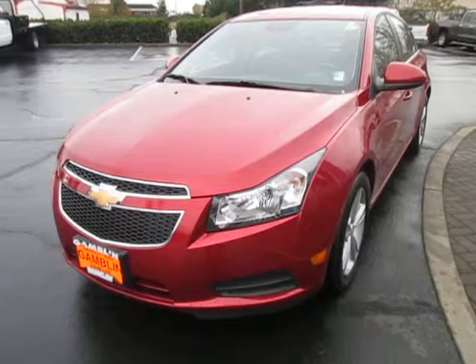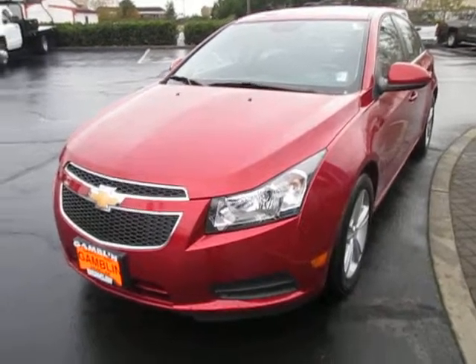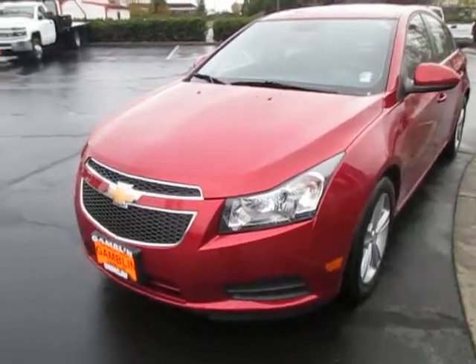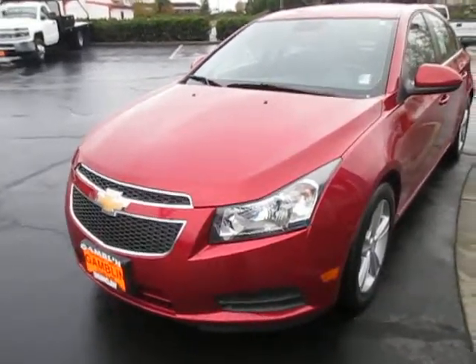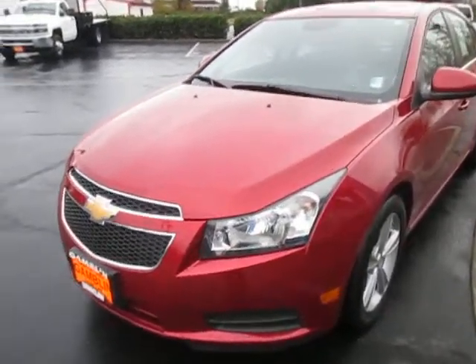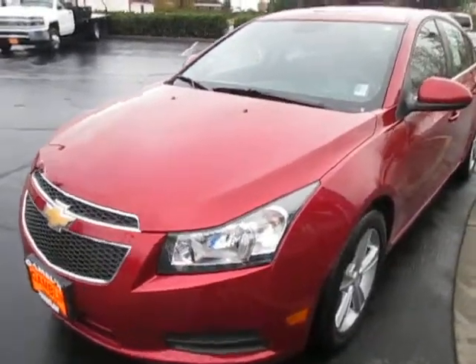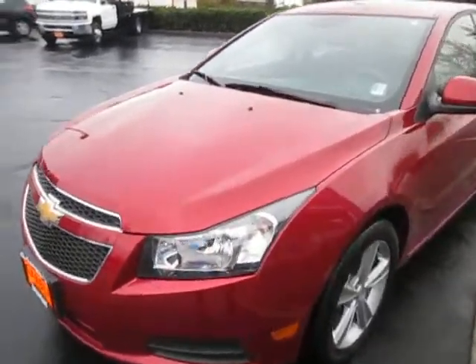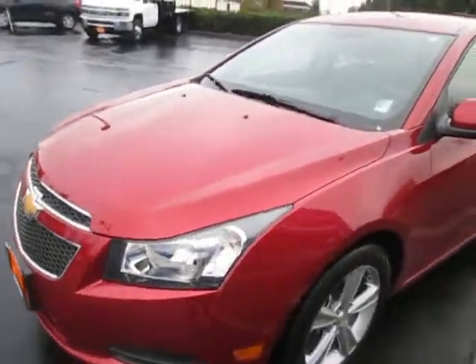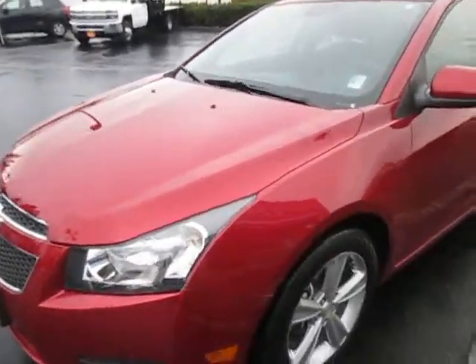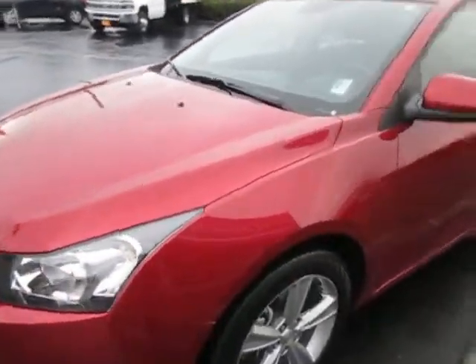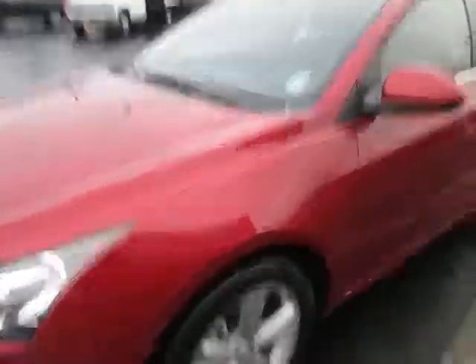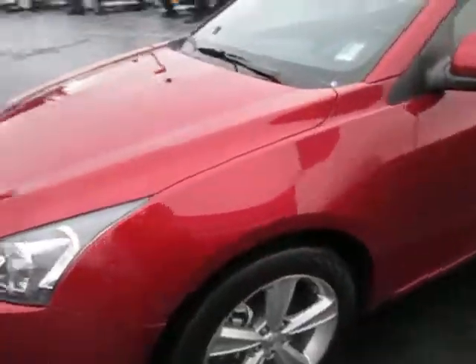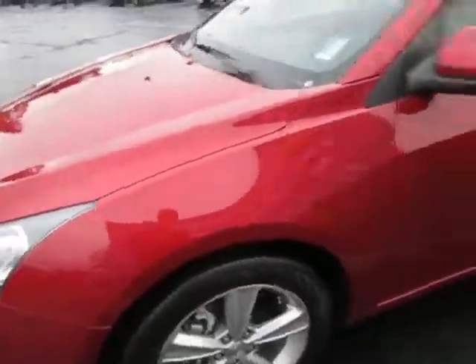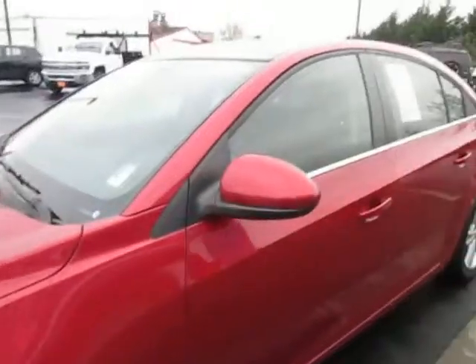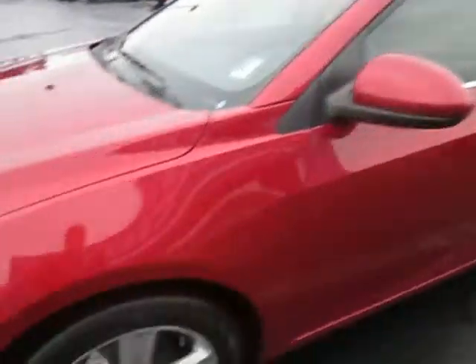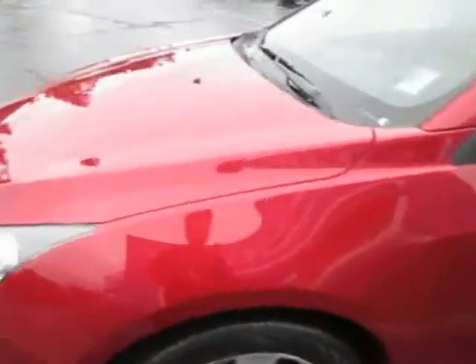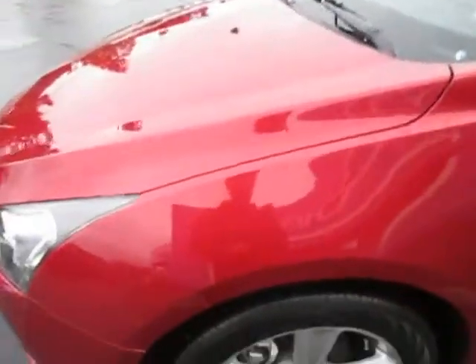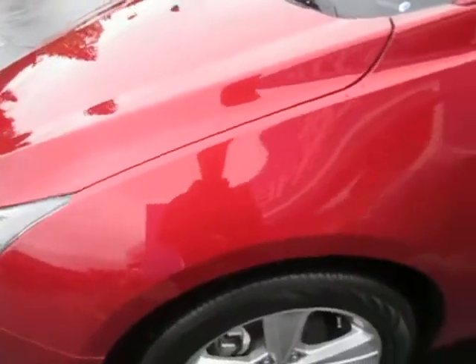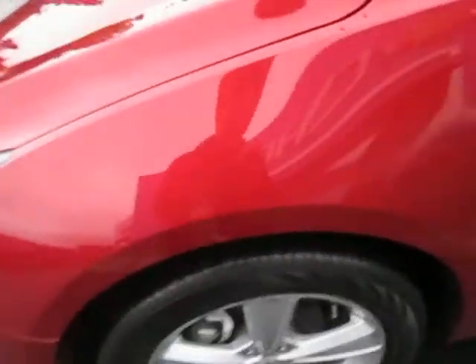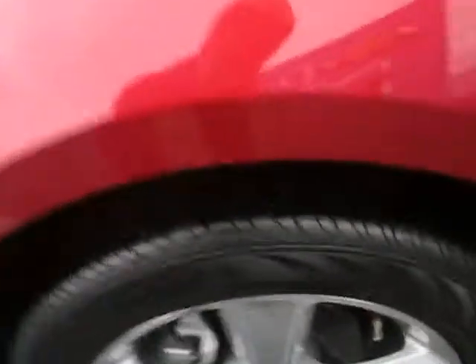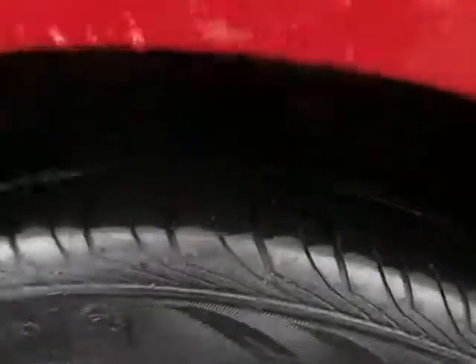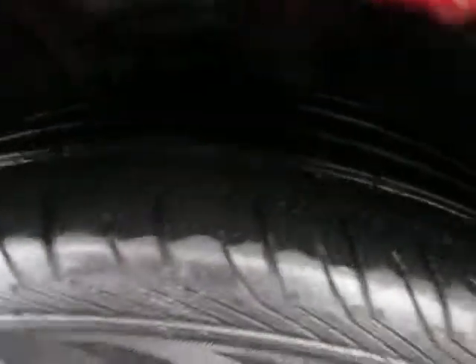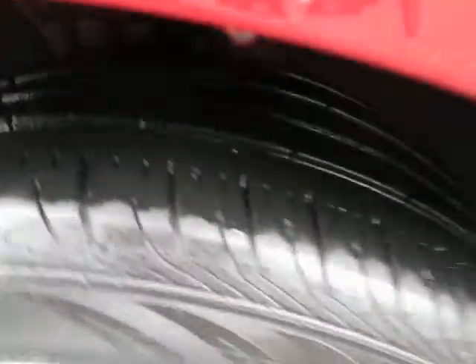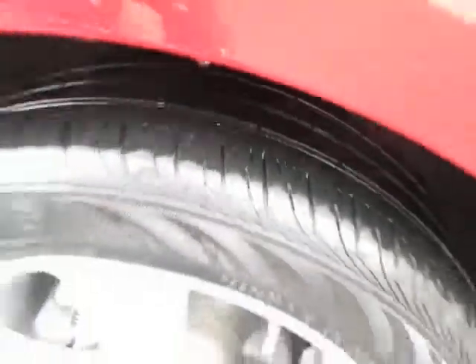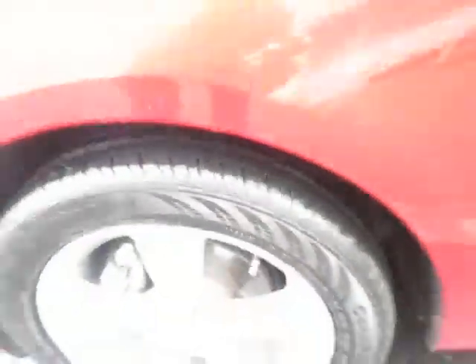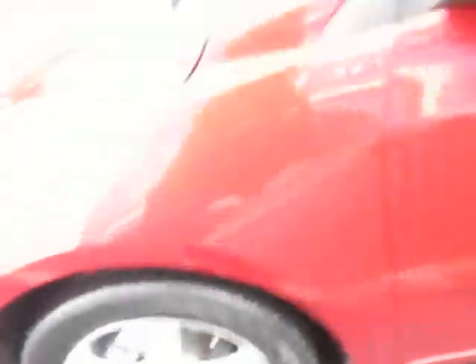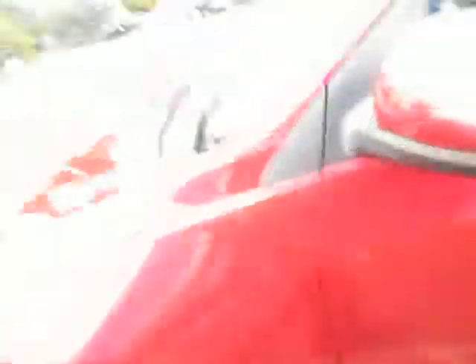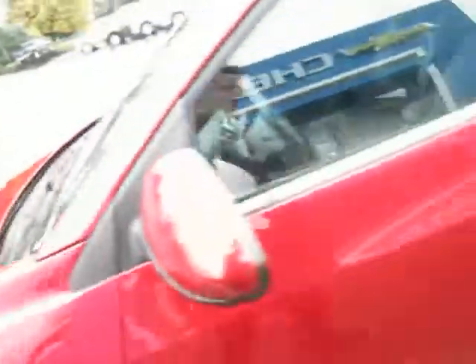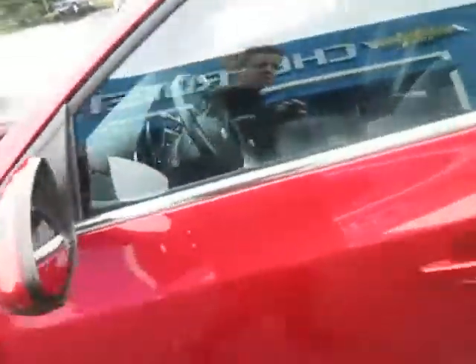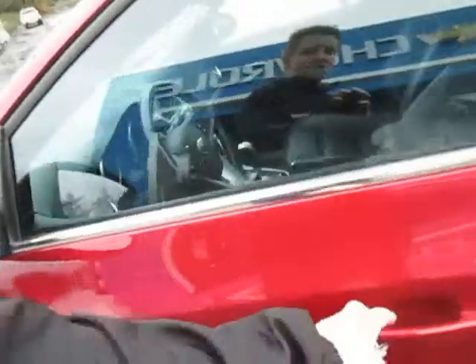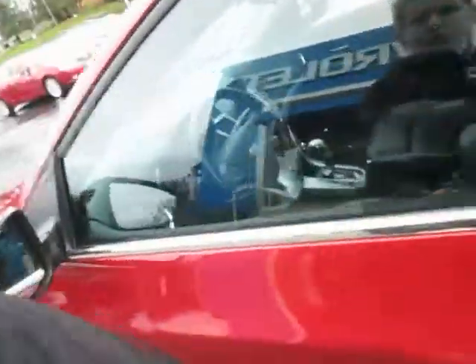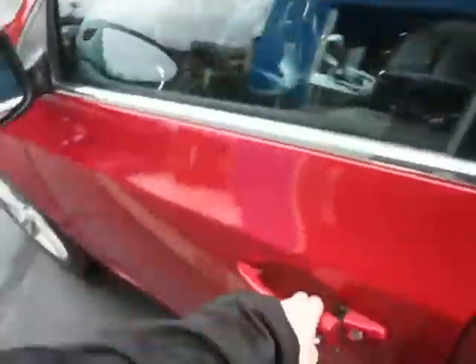Hi guys, Ian here for Mark Gamblin Motors with the 2014 Chevy Cruze. You can see it is in great condition, which is really nice. You do got some good tread left on the tires, which is also really good, especially for the wintertime.